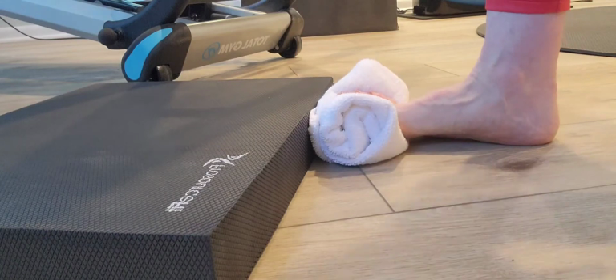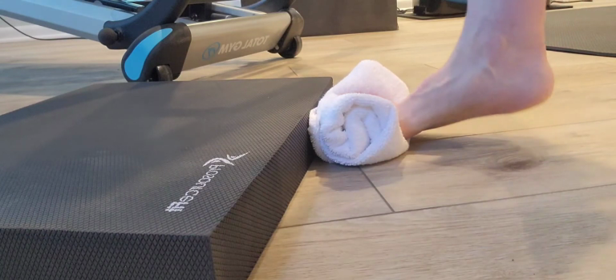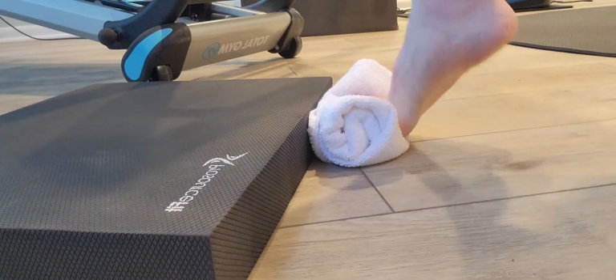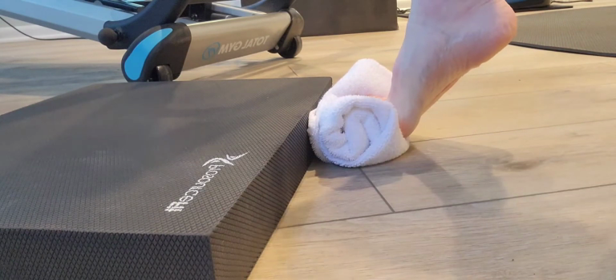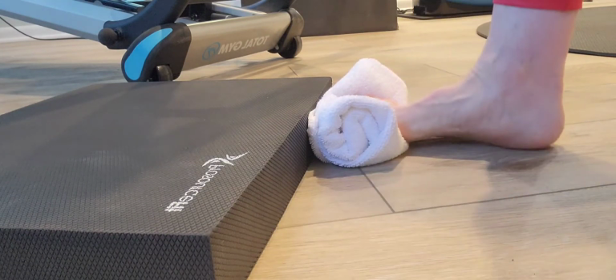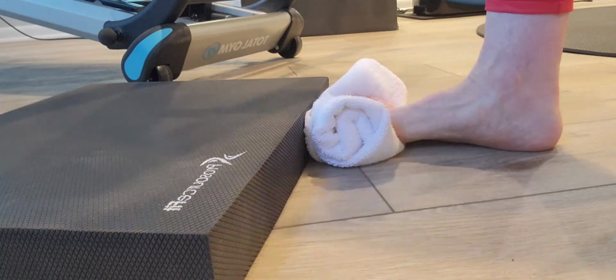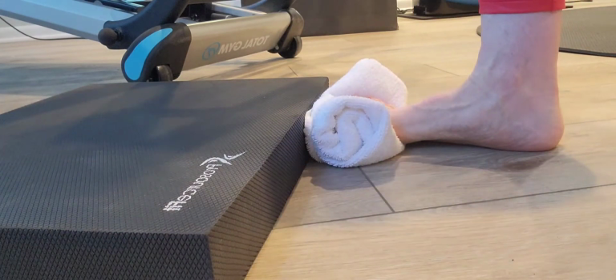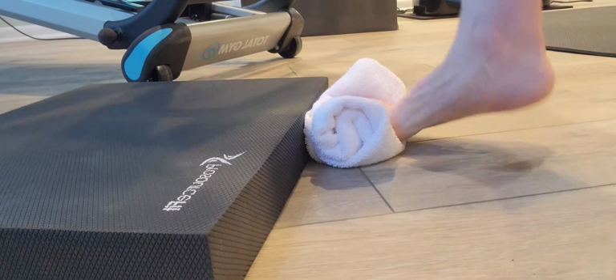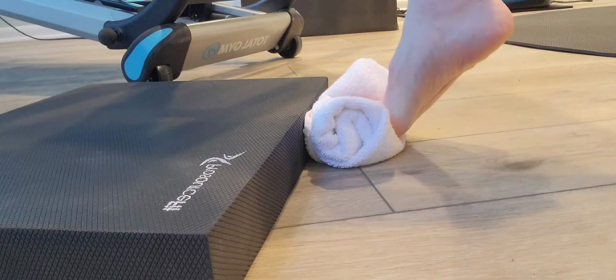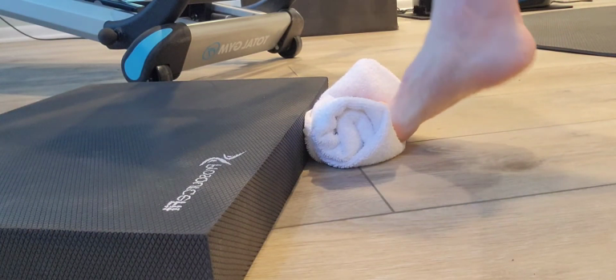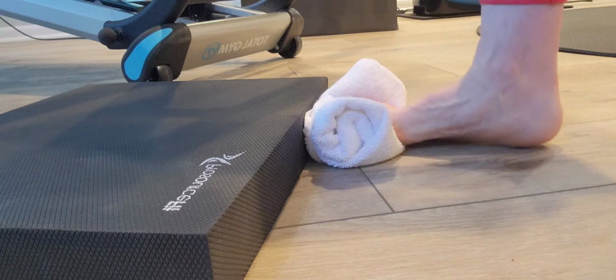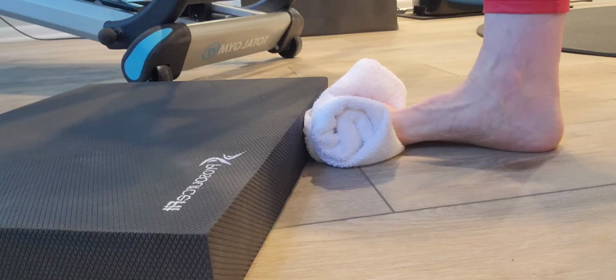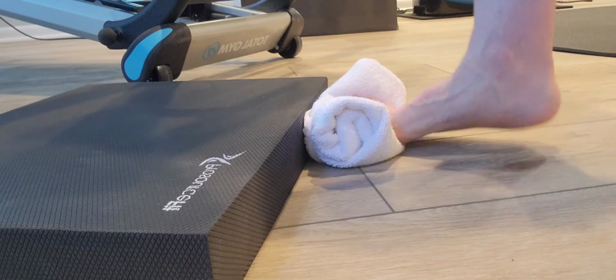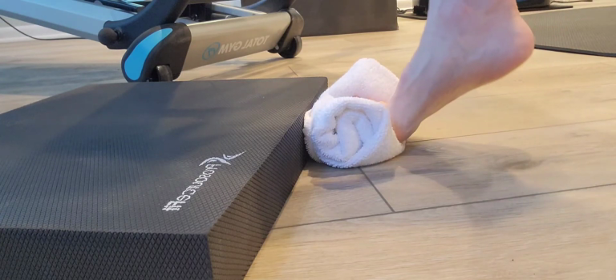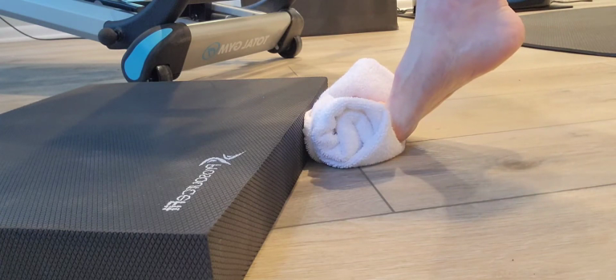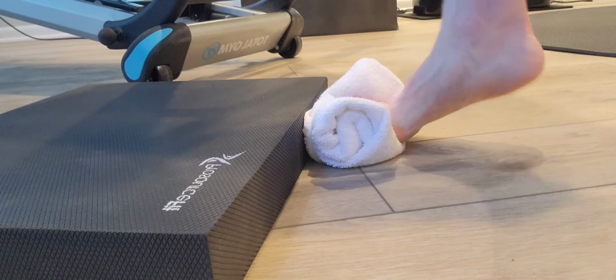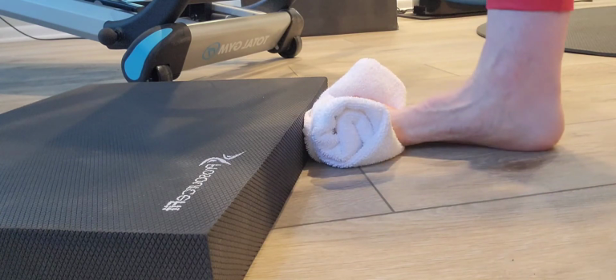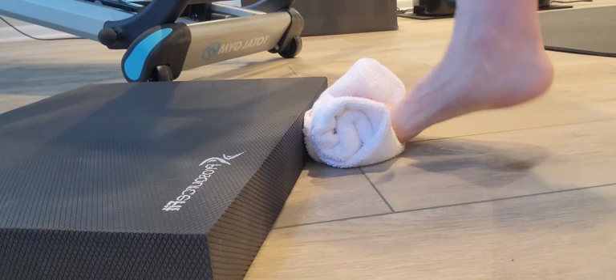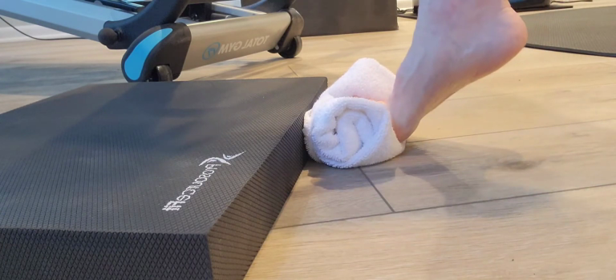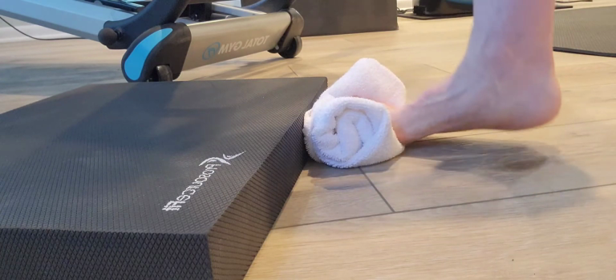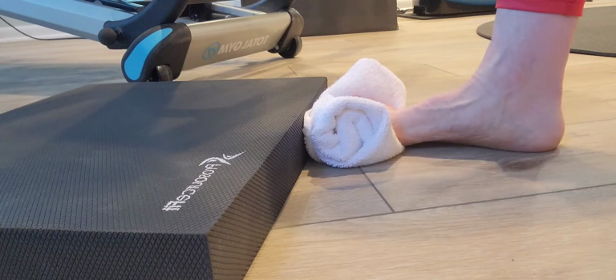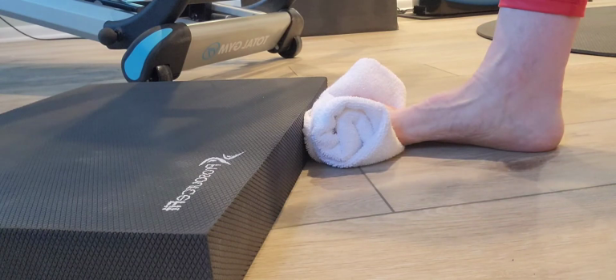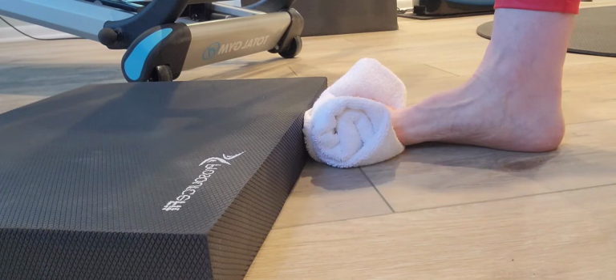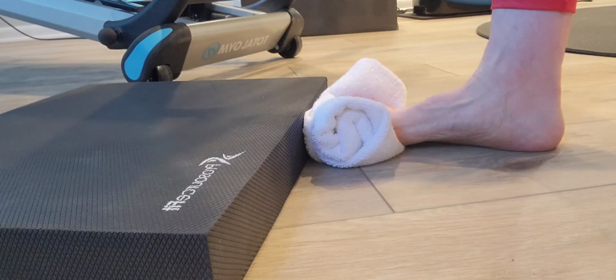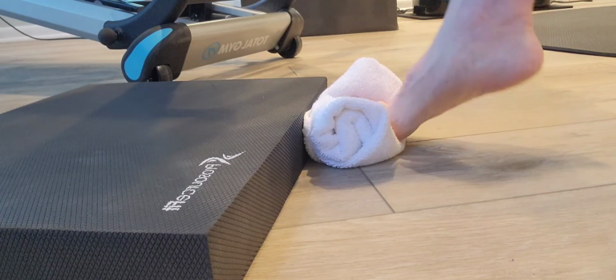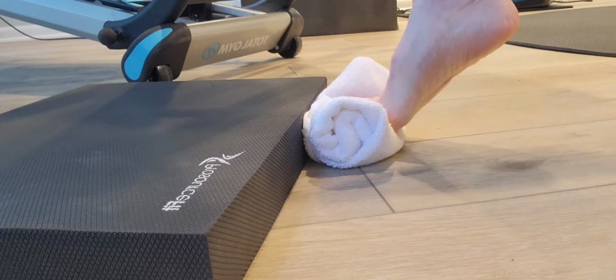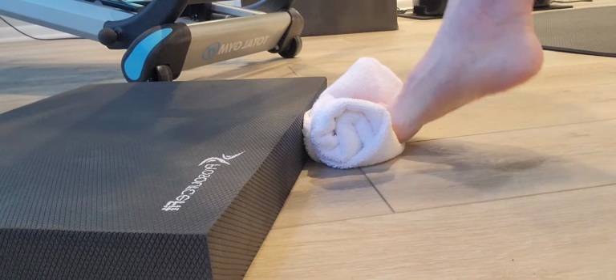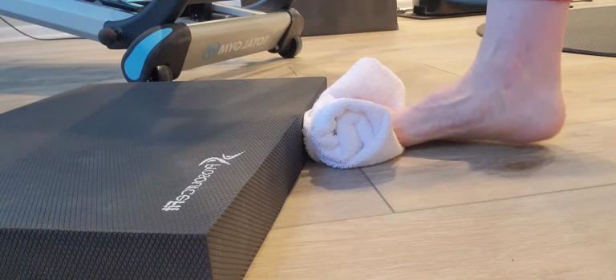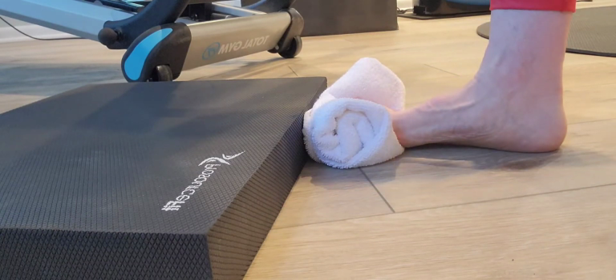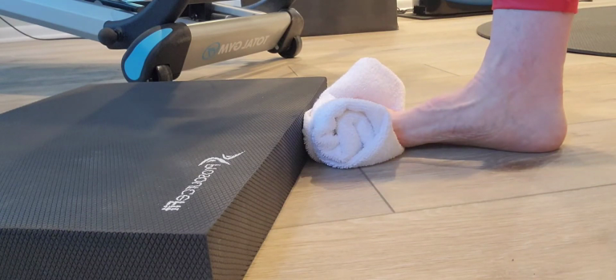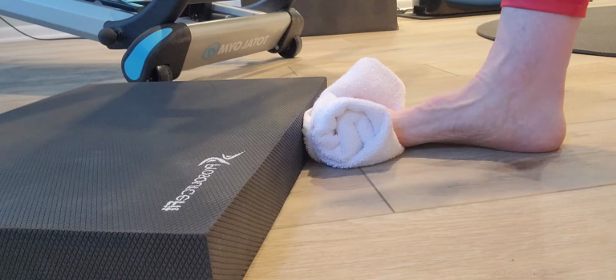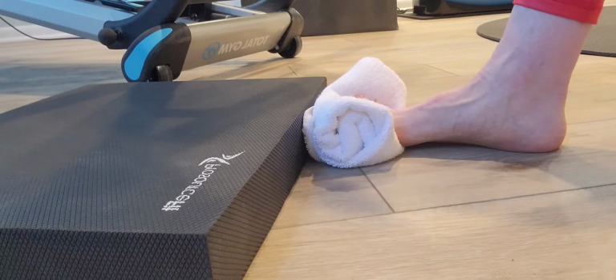Coming up by lifting the heel for that calf raise is a great ankle strengthening exercise as well. You can certainly do this with both feet at the same time.